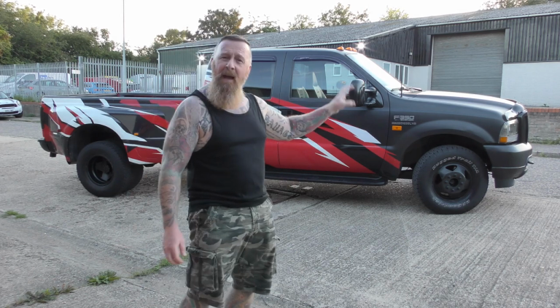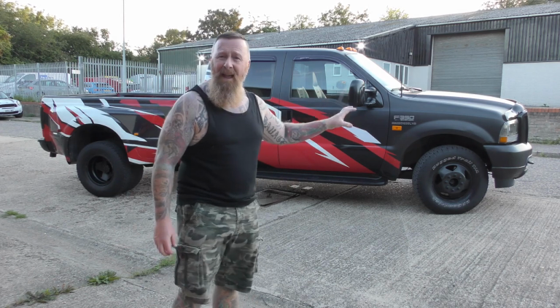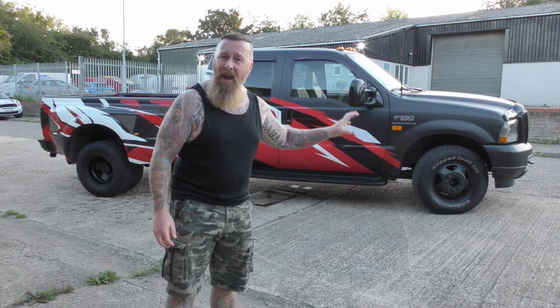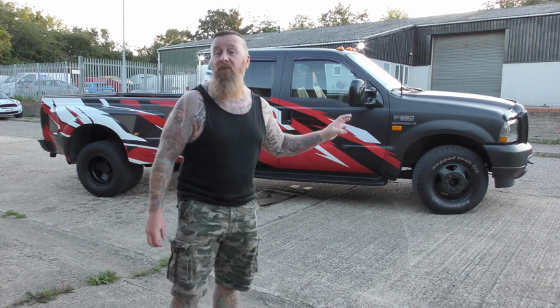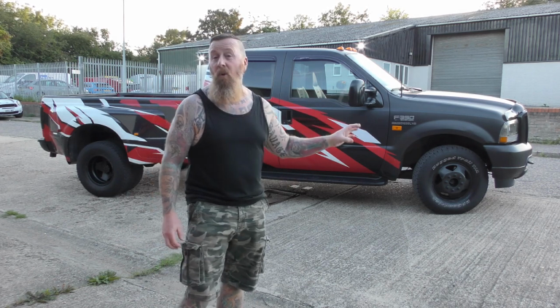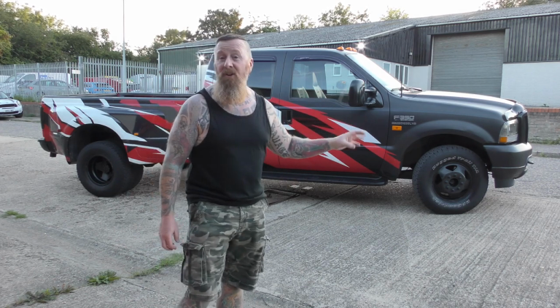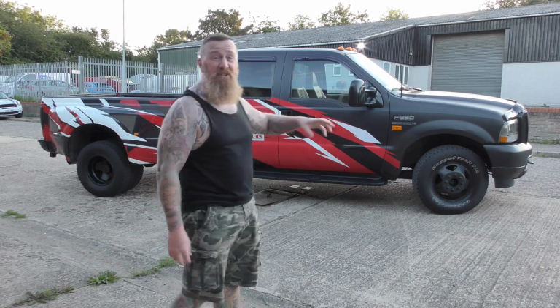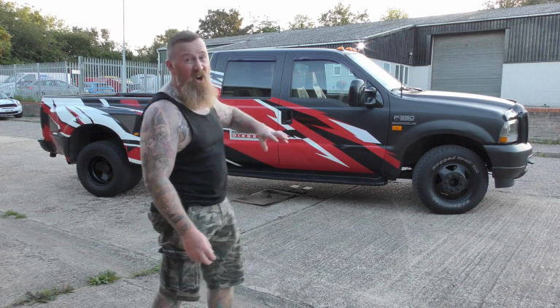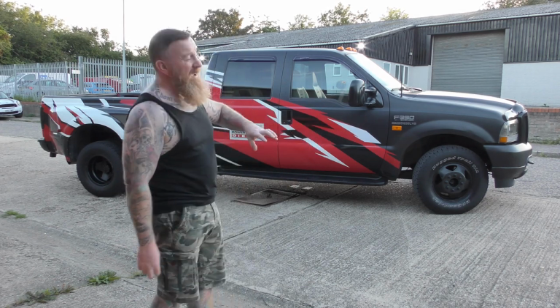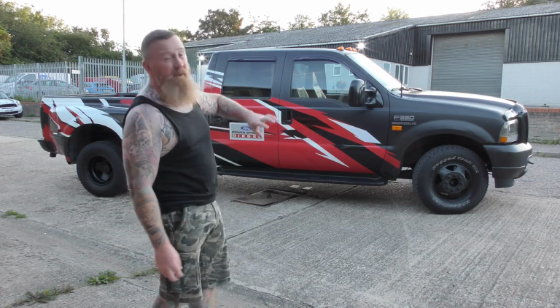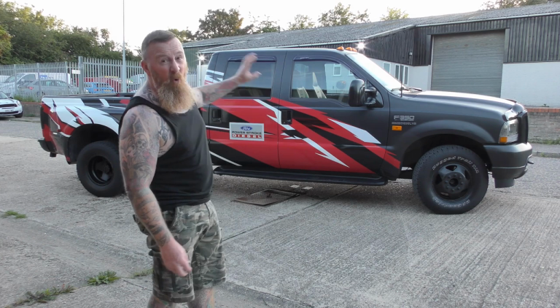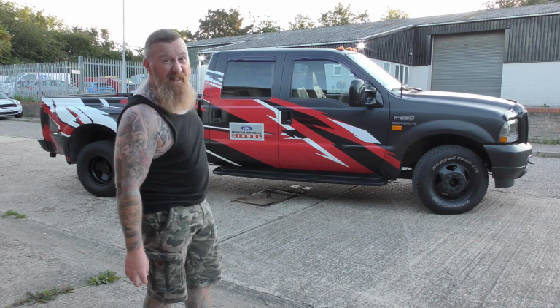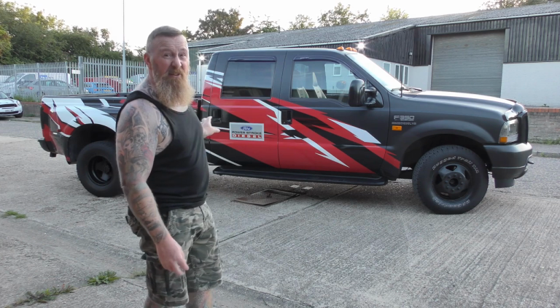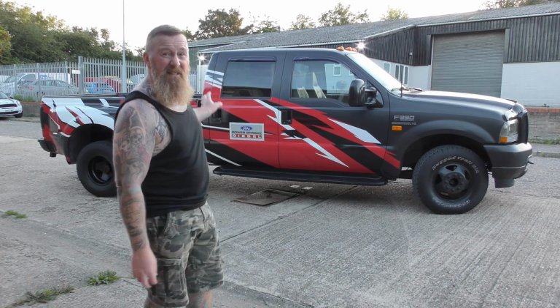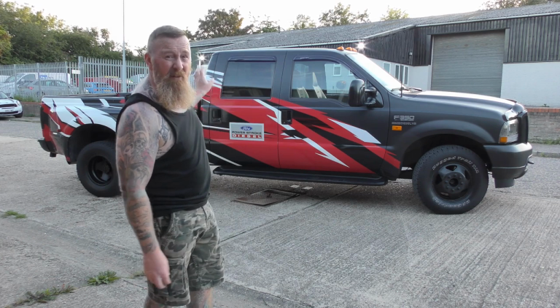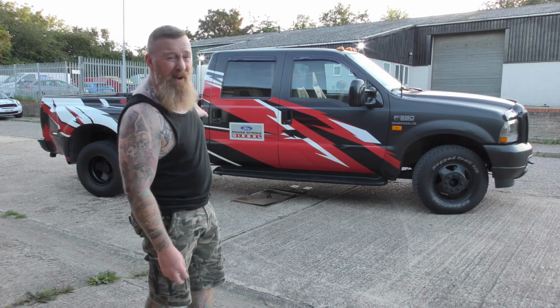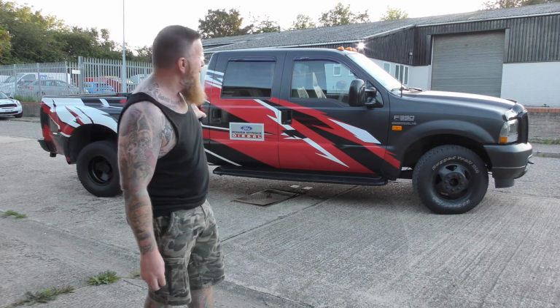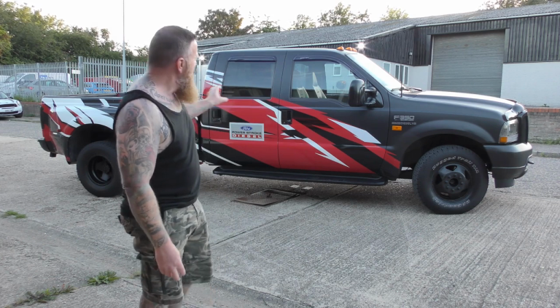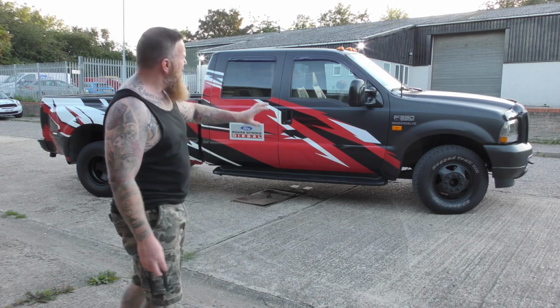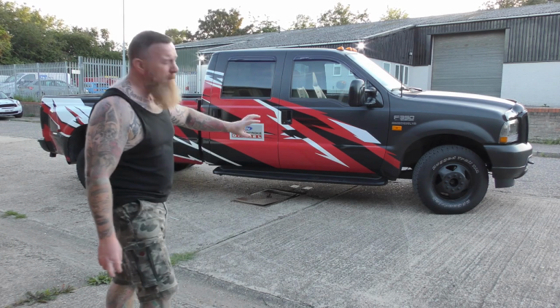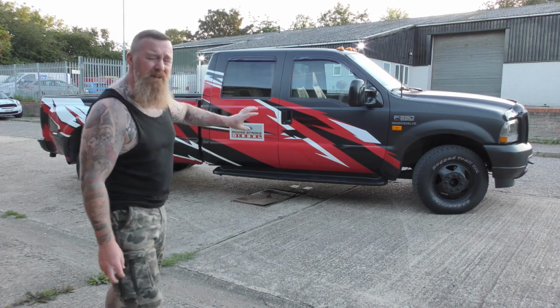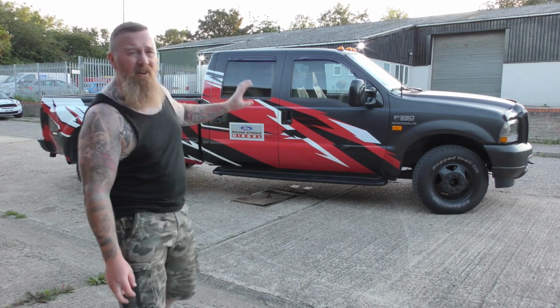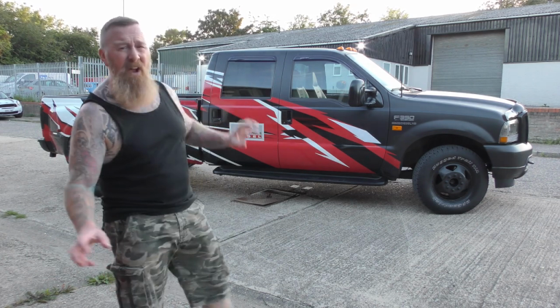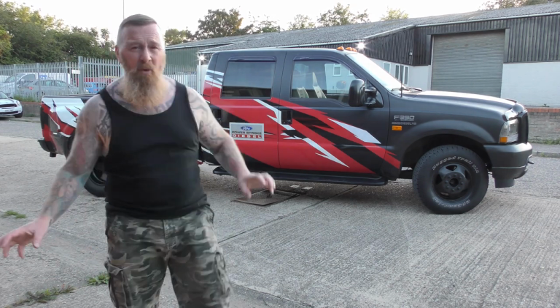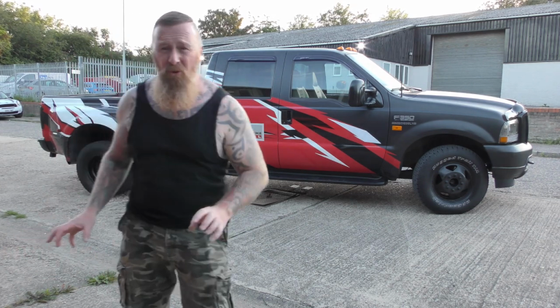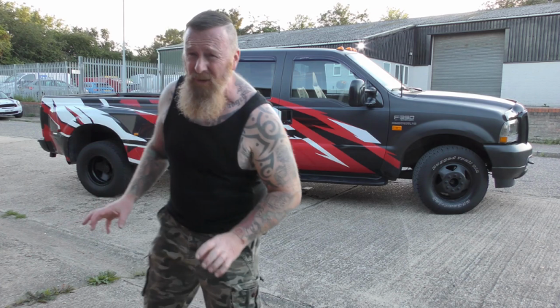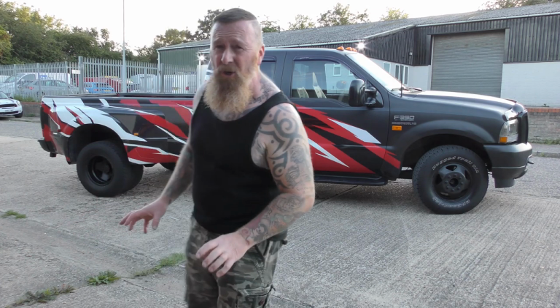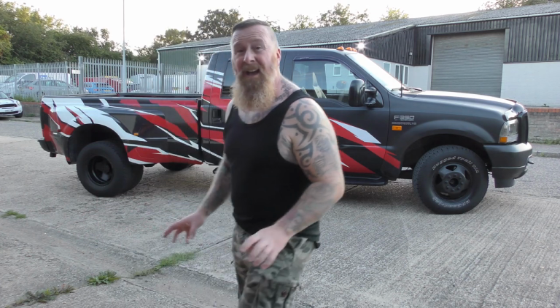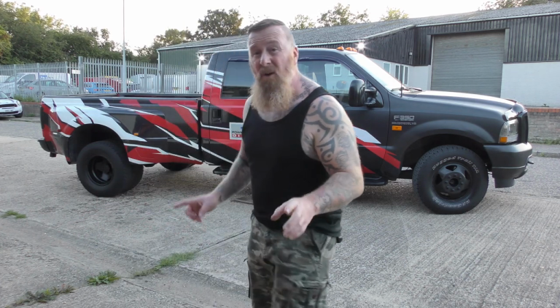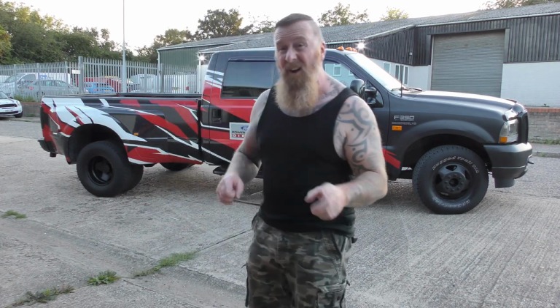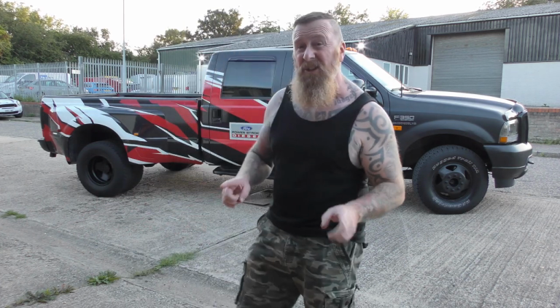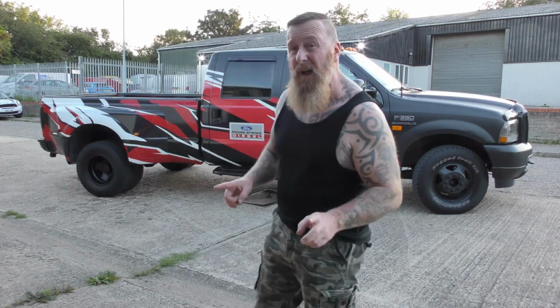The front is matte black wrap, done quite nicely. The original car would have been all red - you can see some of that on the back end. Someone put these very nice graphics on which do look really good, however I've had to touch them up.